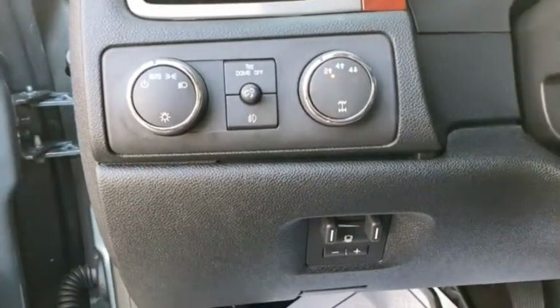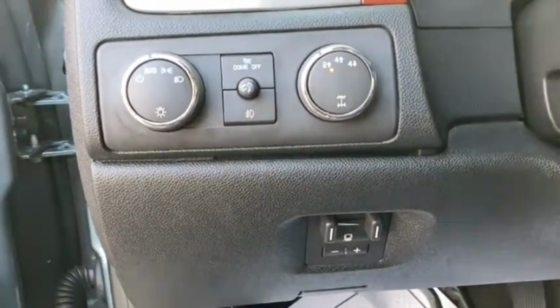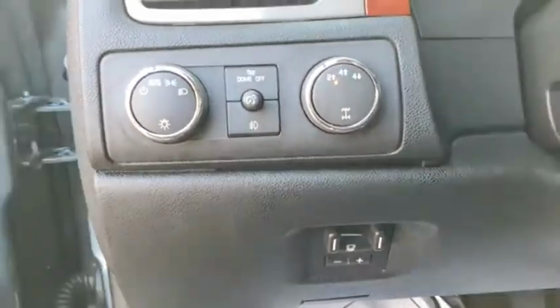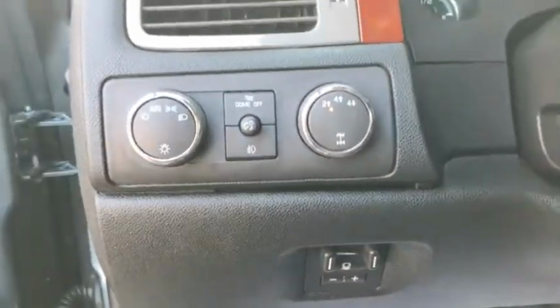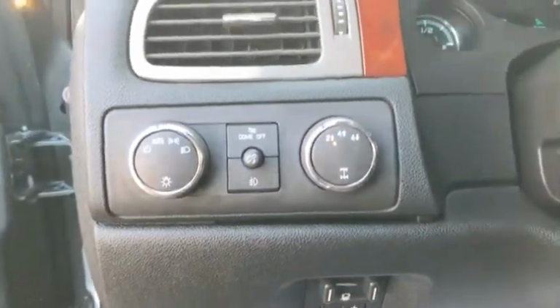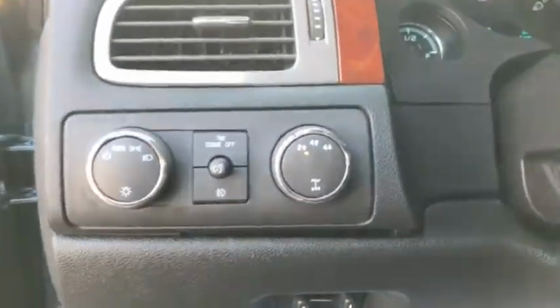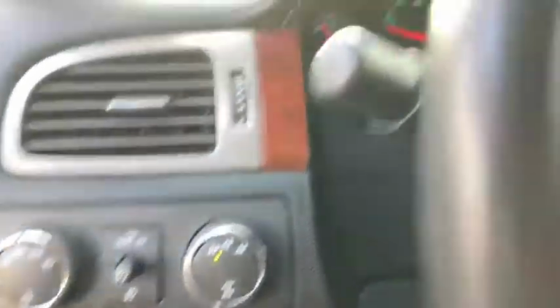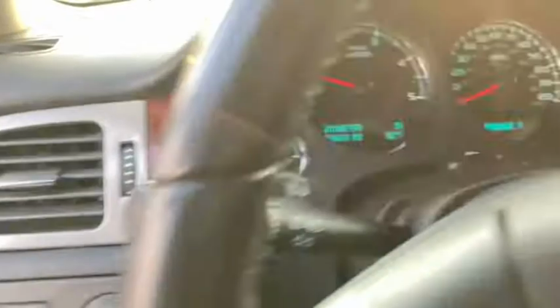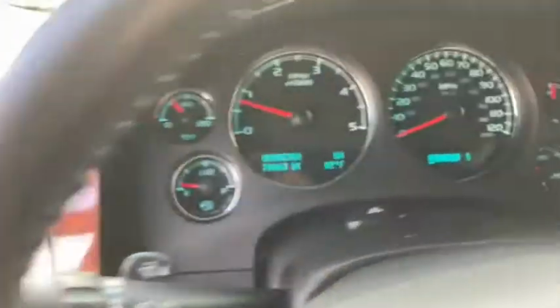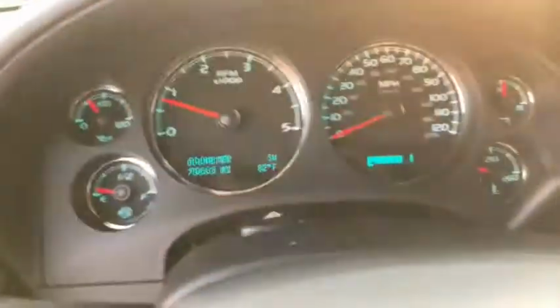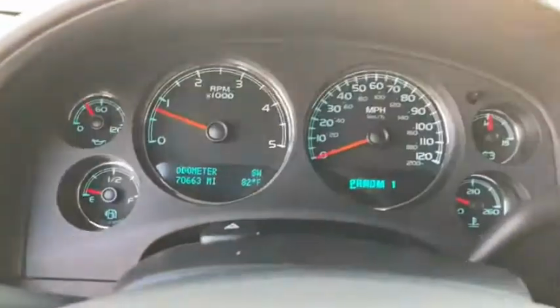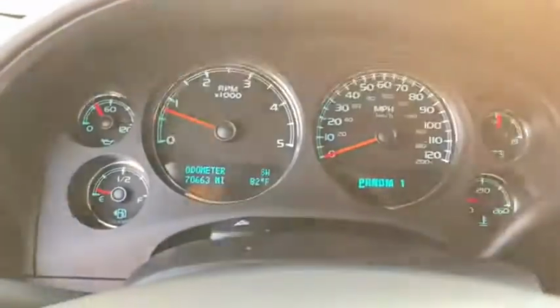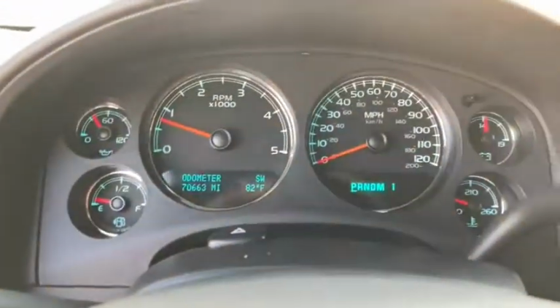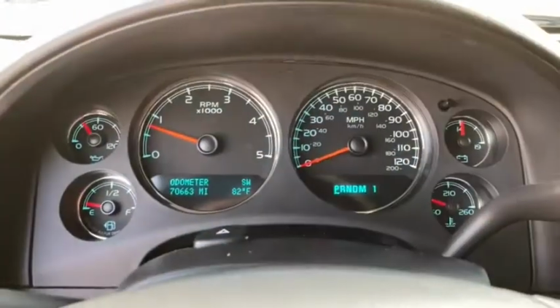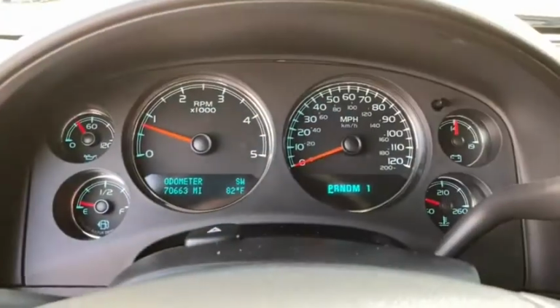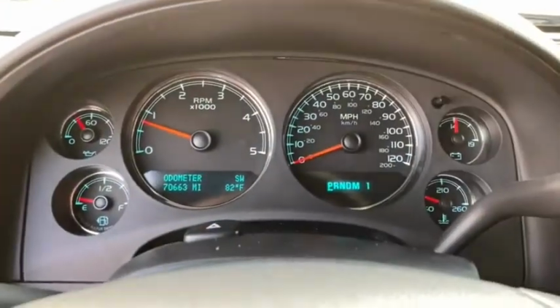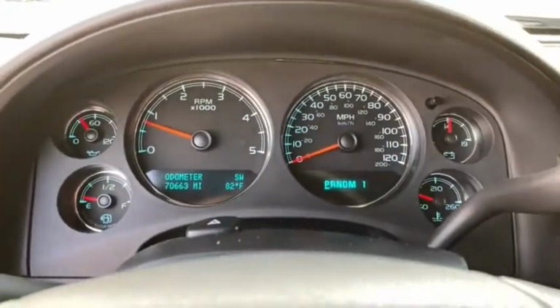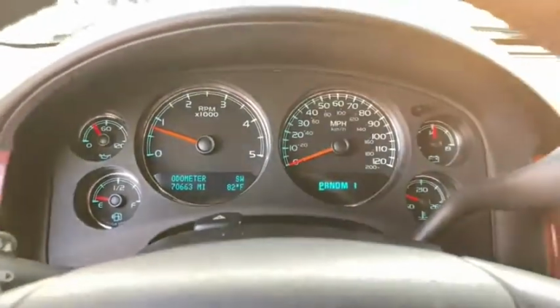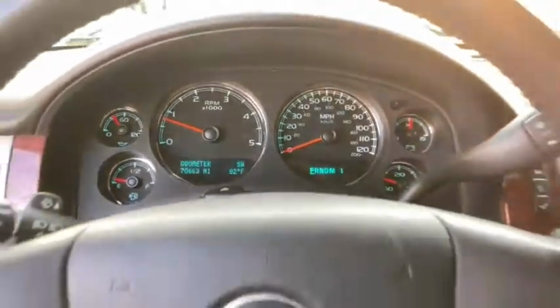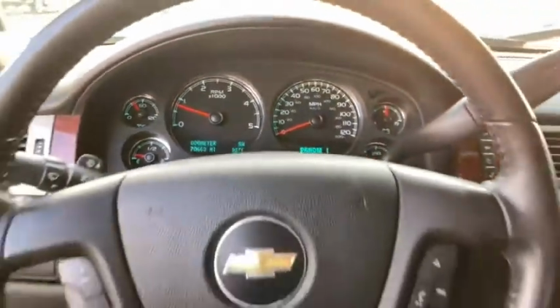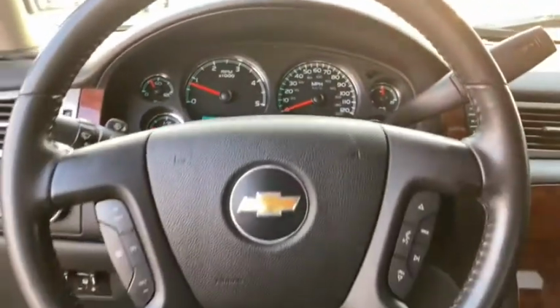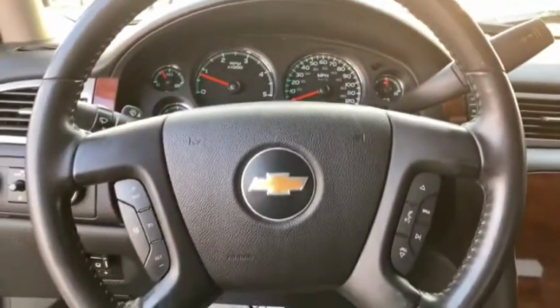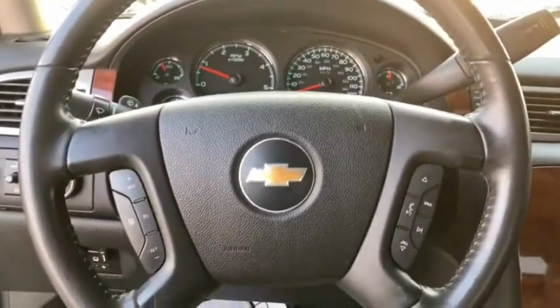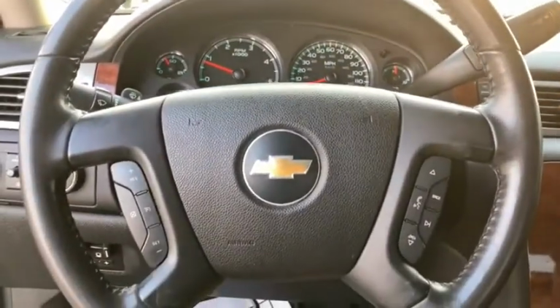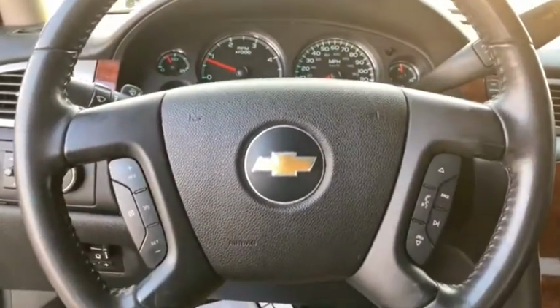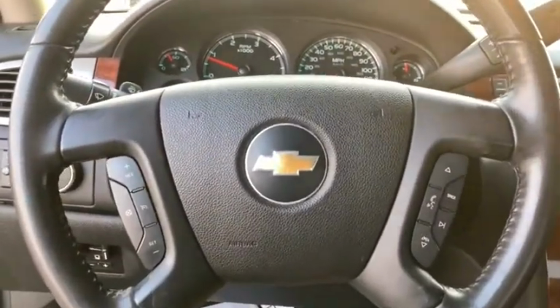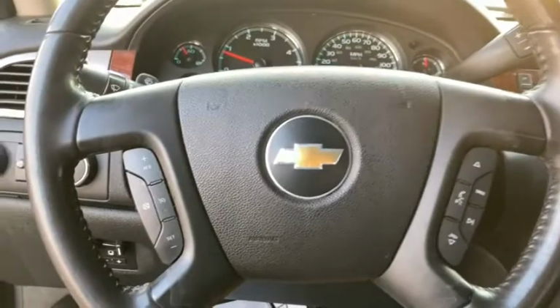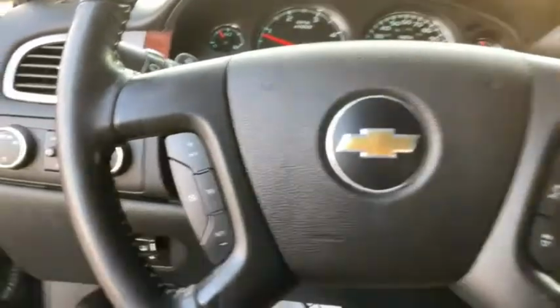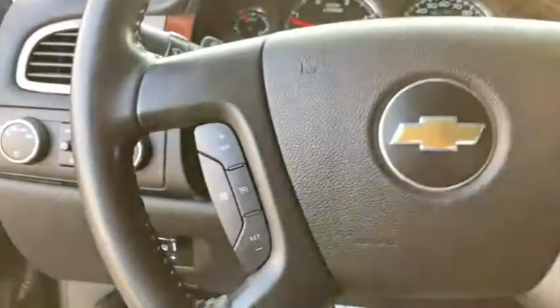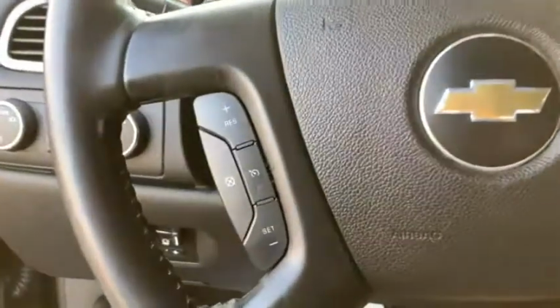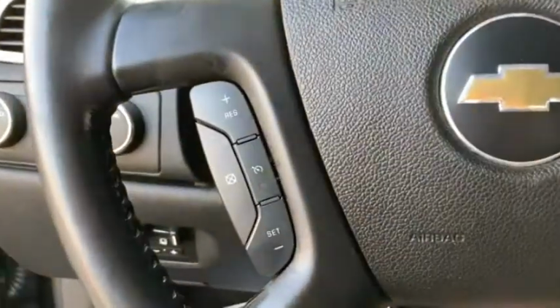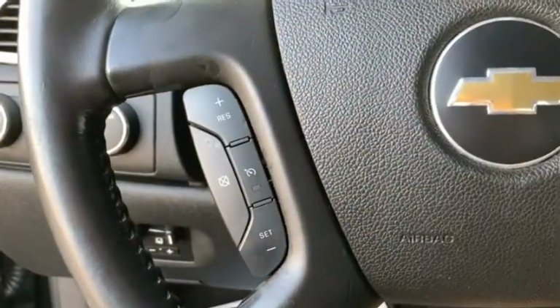Front floor mats, cruise control, premium sound system, auto-off headlights, rear defrost, AM-FM stereo radio, heated driver's seat.